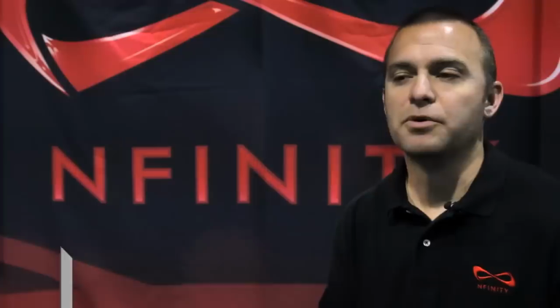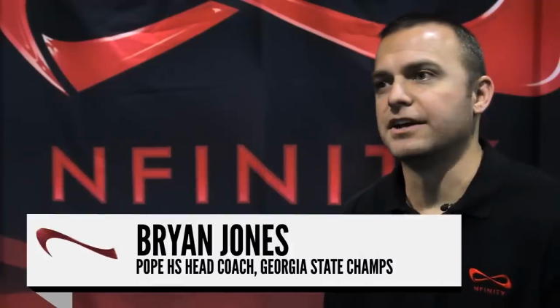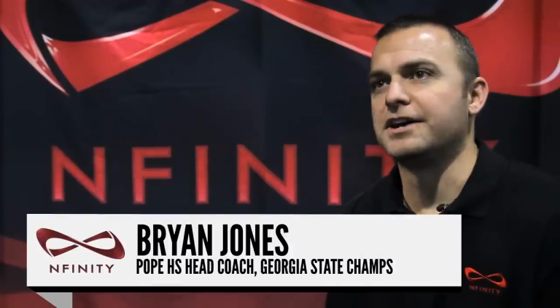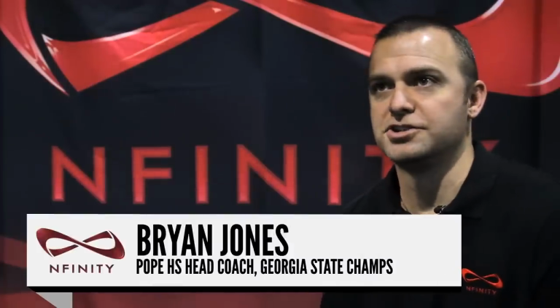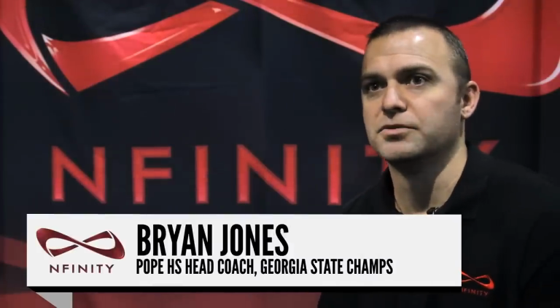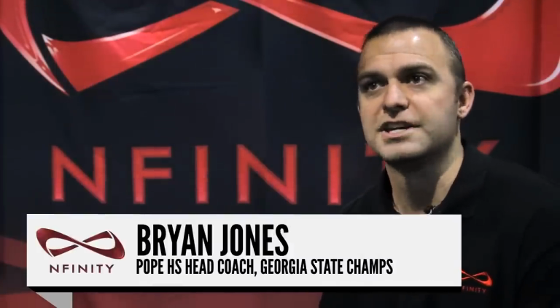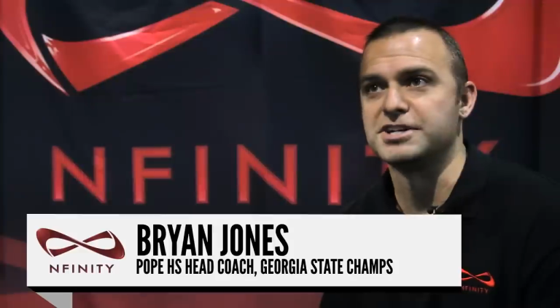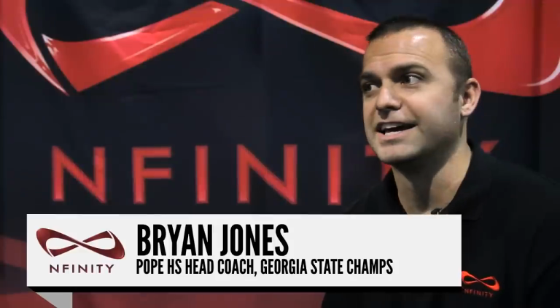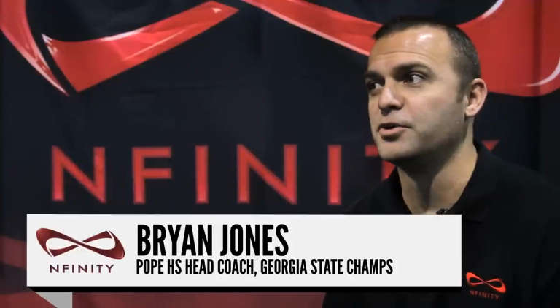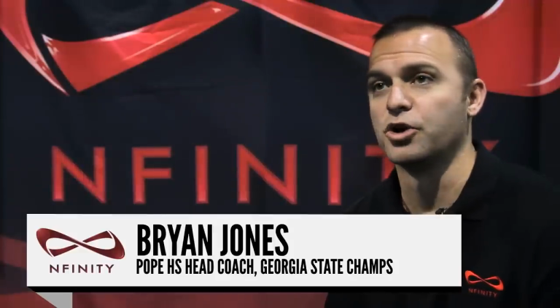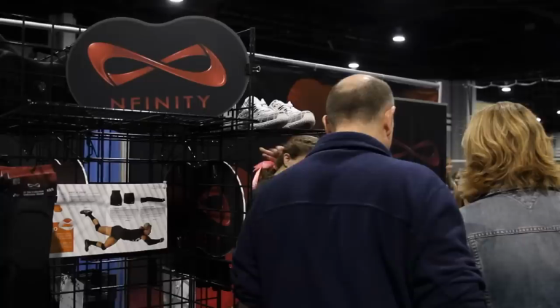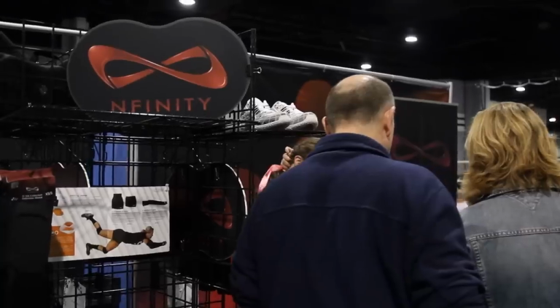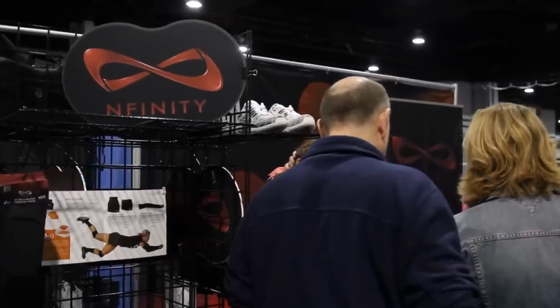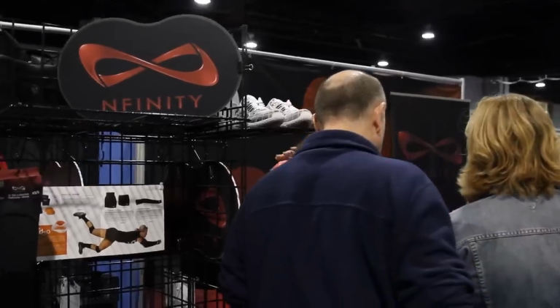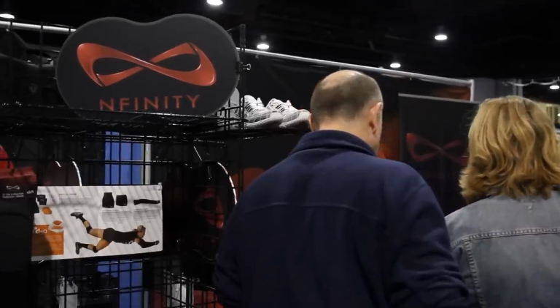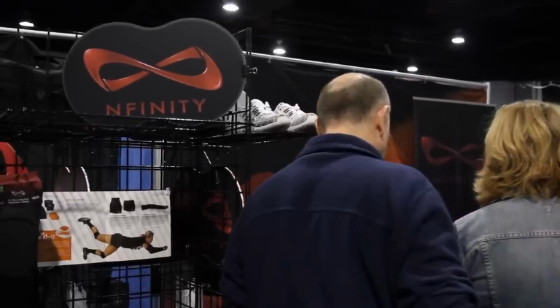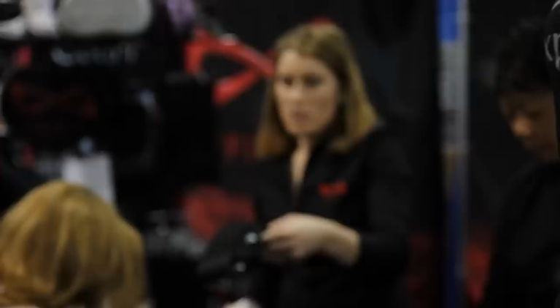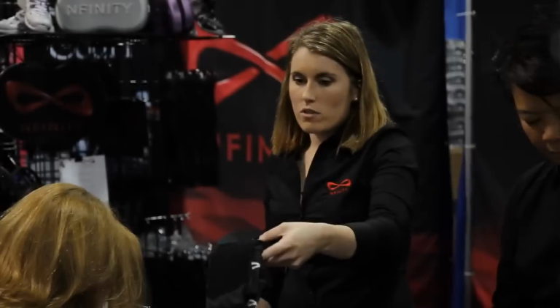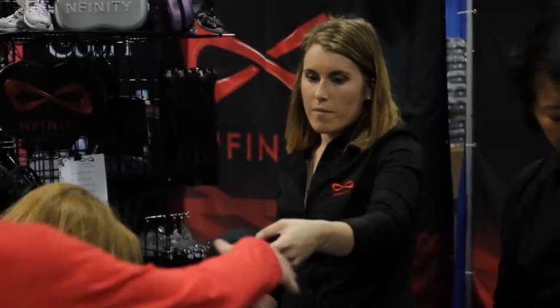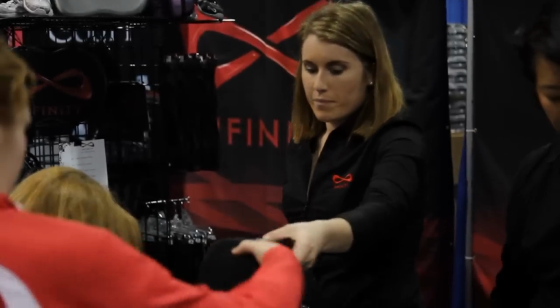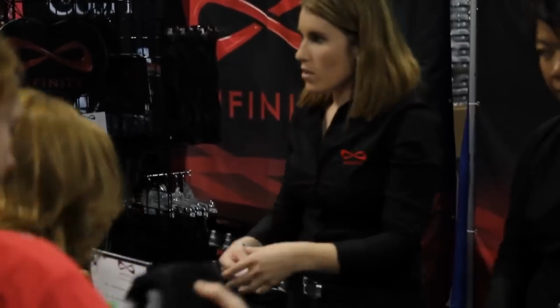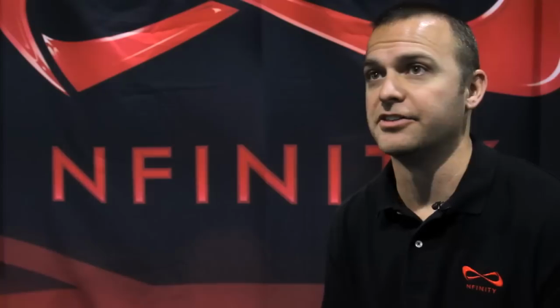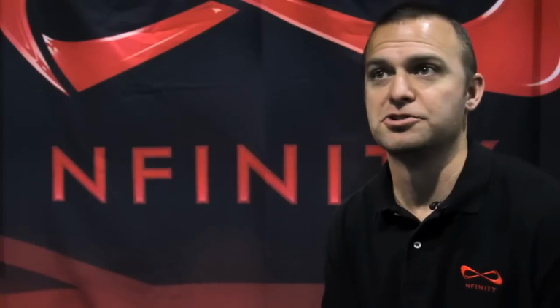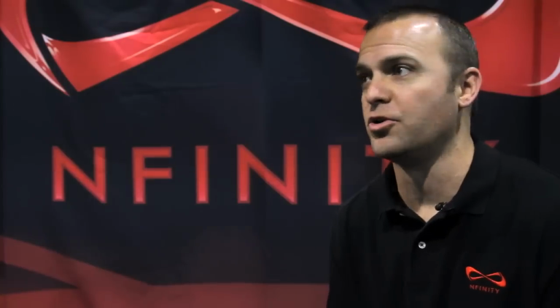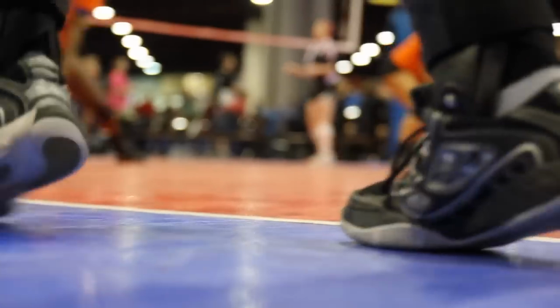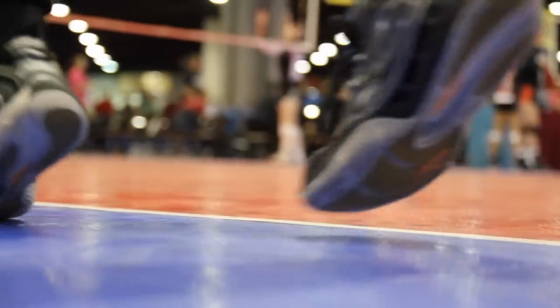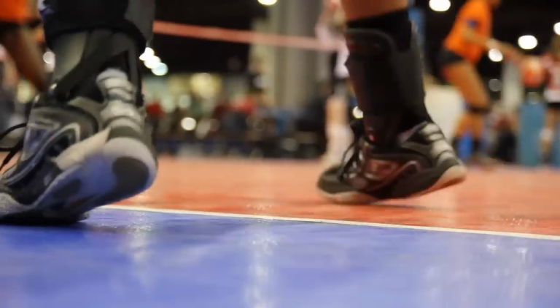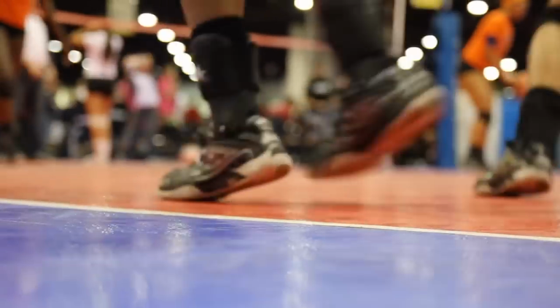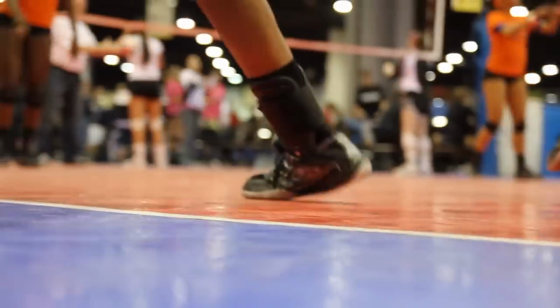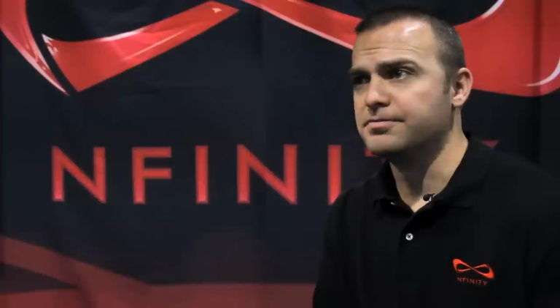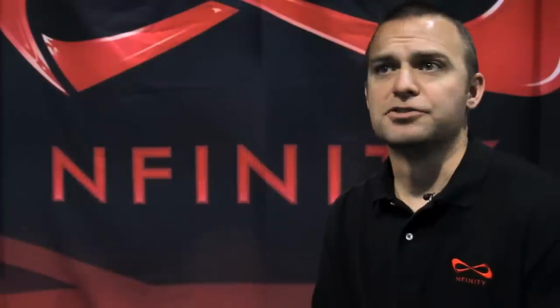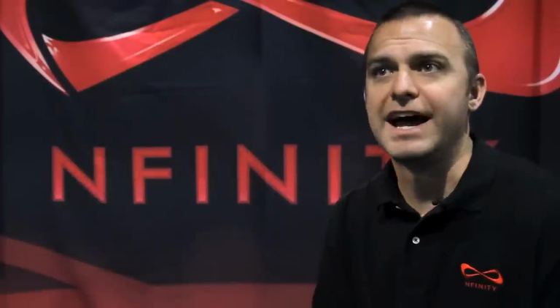We were lucky enough this past year to win the state championship and we got to work with Infinity the whole season. They're a great company to work with. Just being able to step onto the court and know that the shoes are going to hold up and give them good traction — just gives the girls the confidence to make it through some of these matches.